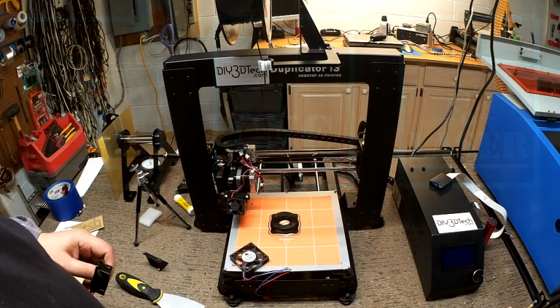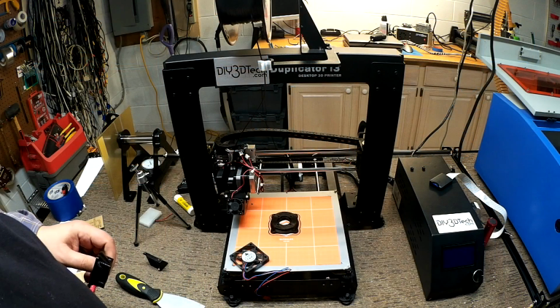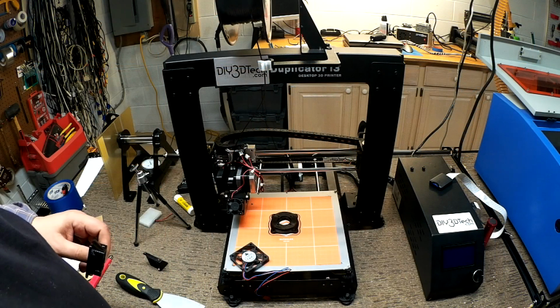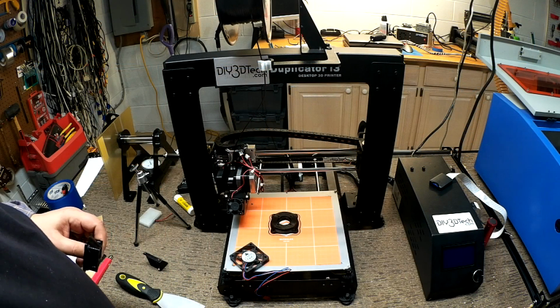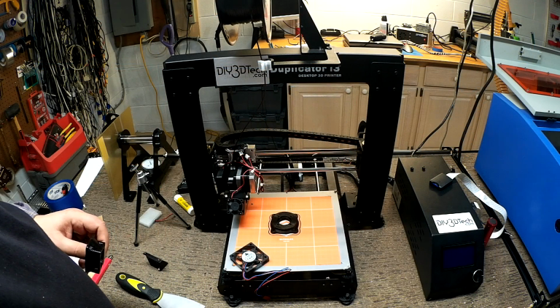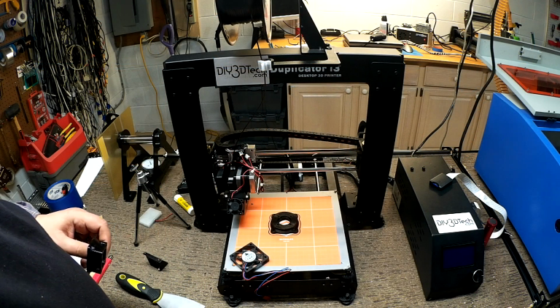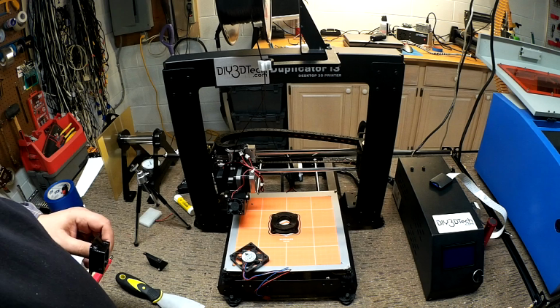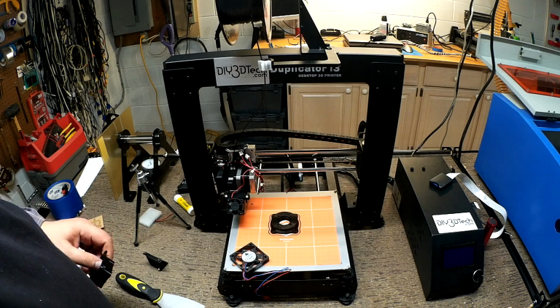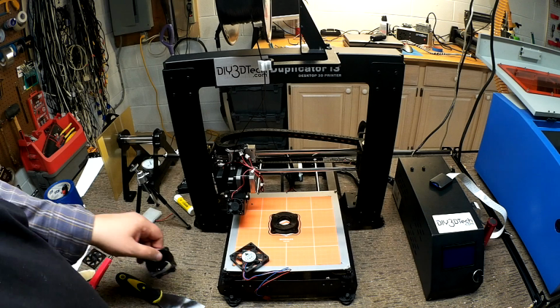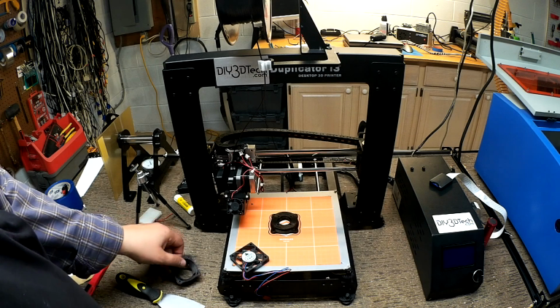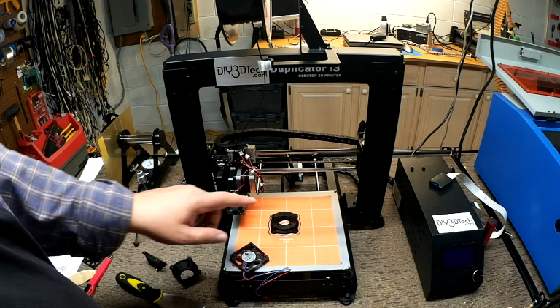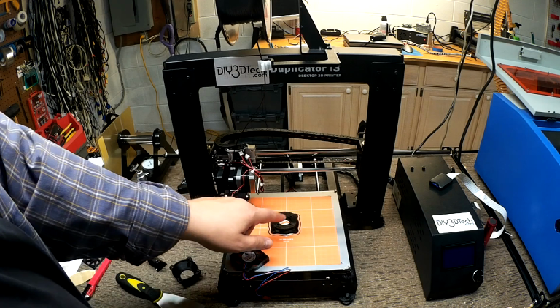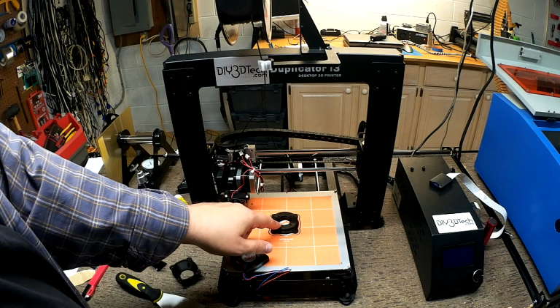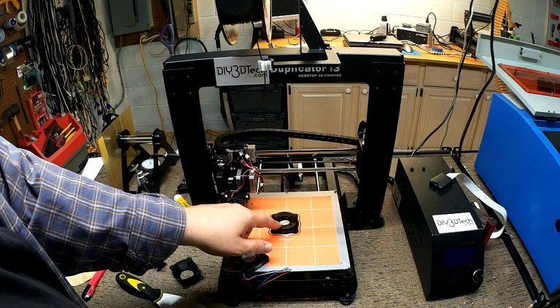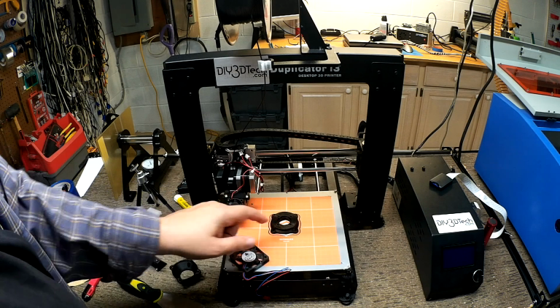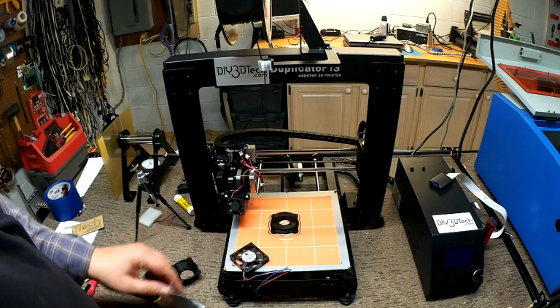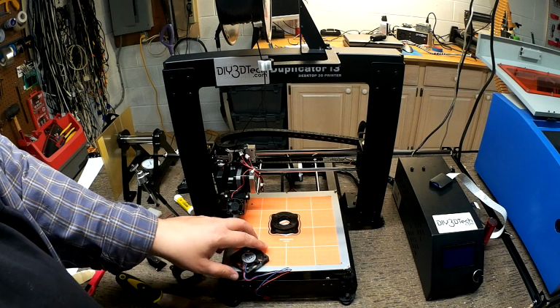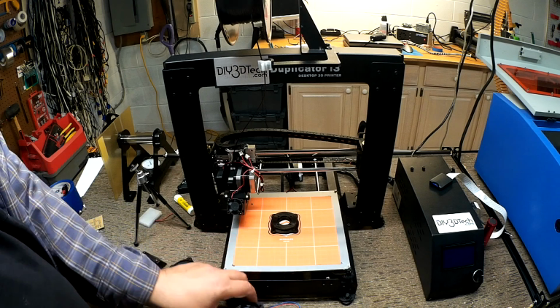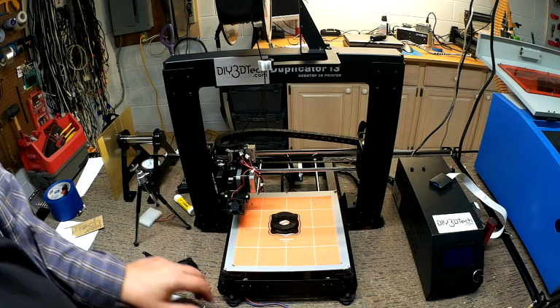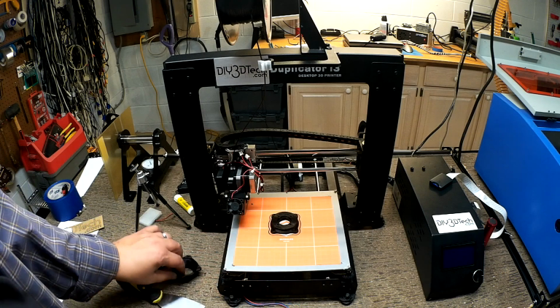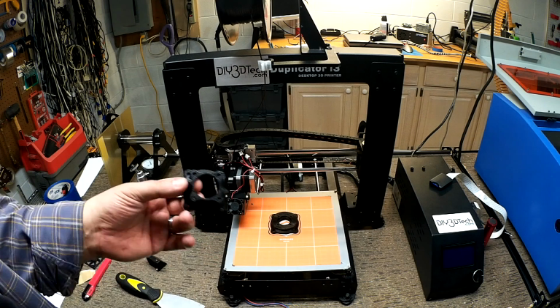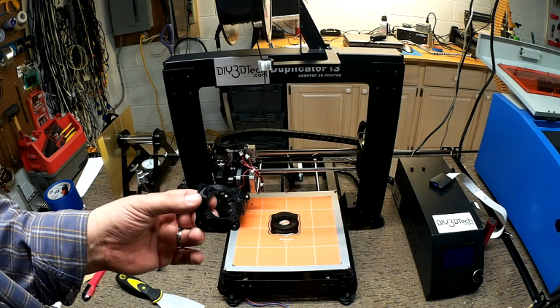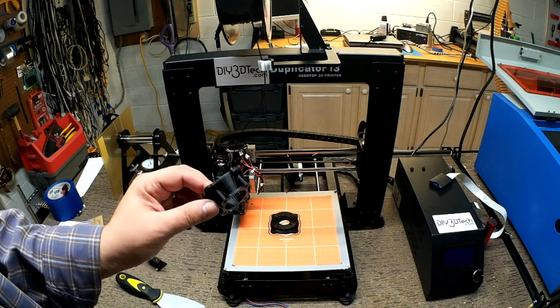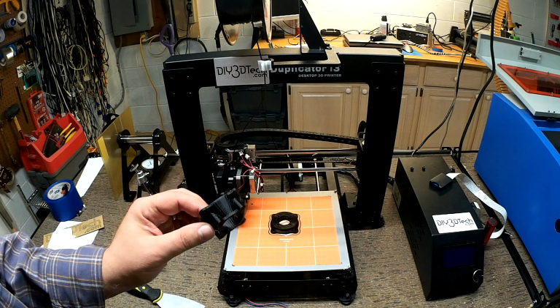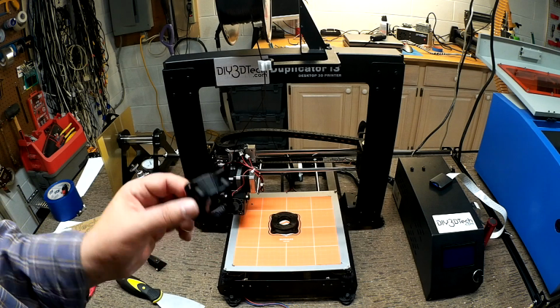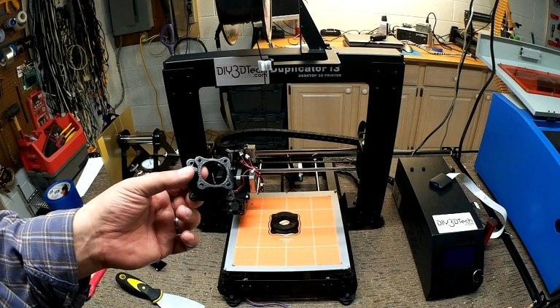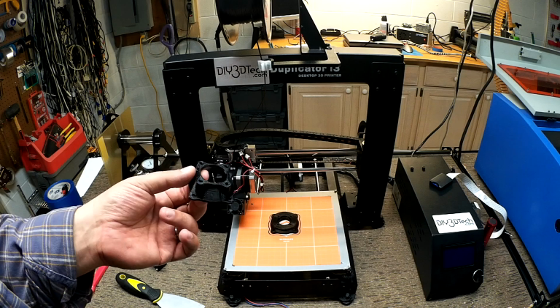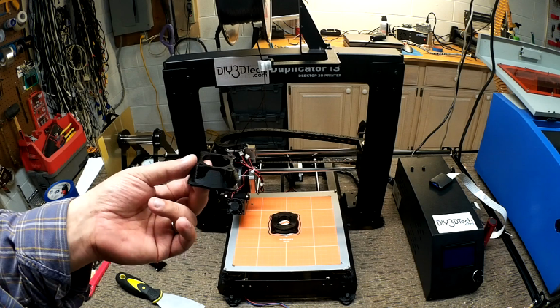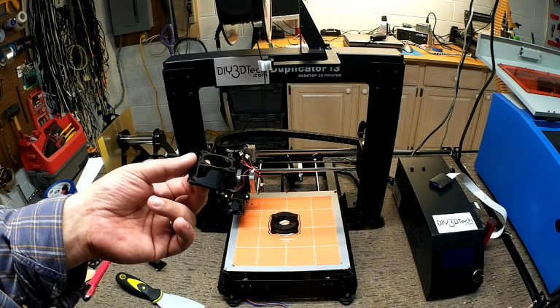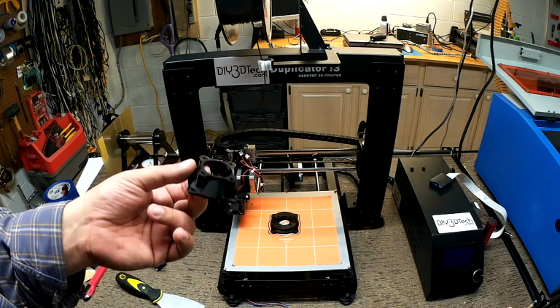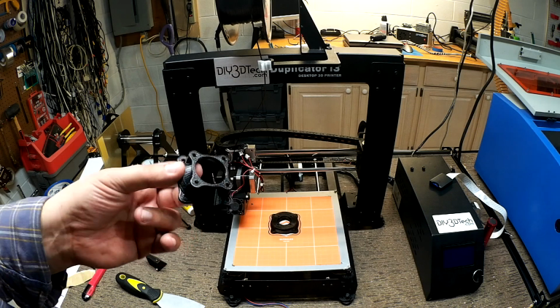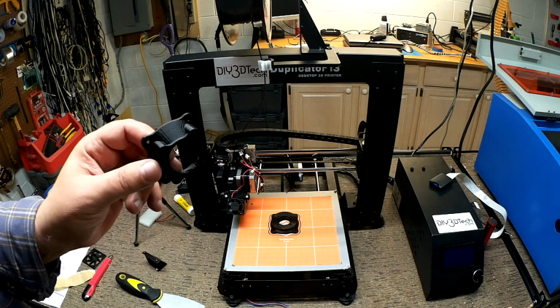Welcome to this edition of DIY3DTech.com. In this episode, we're going to take a look at printing this. This is basically a hybrid version of what I talked about printing in the last set of videos.